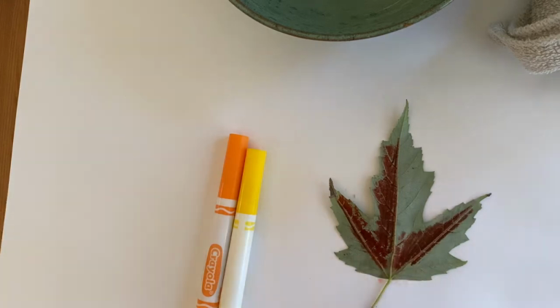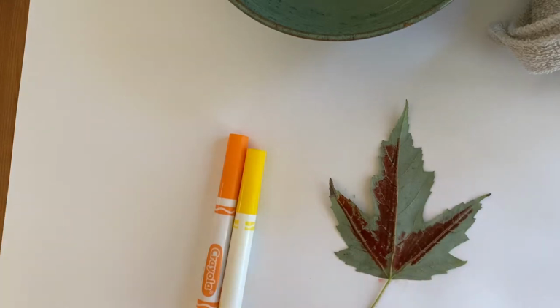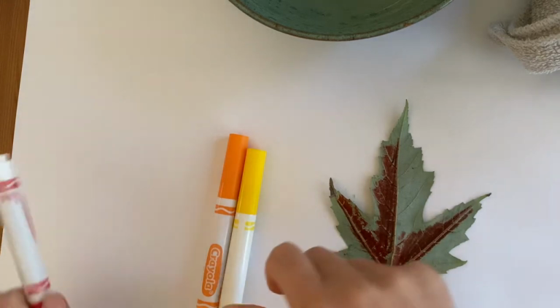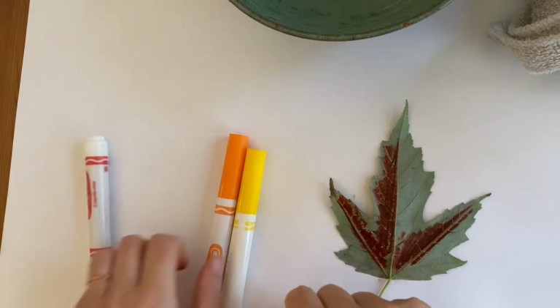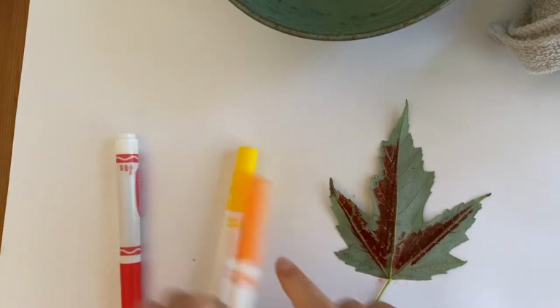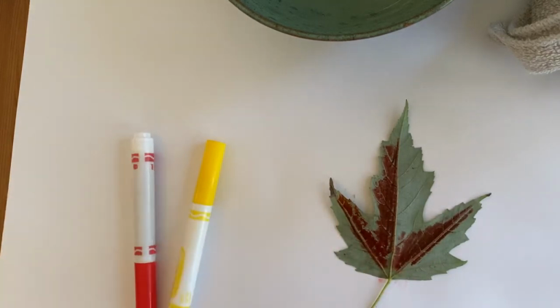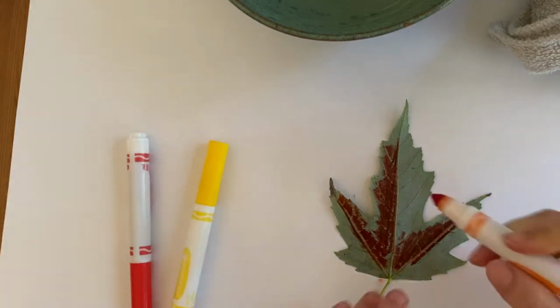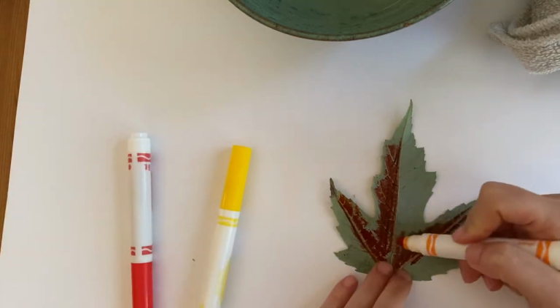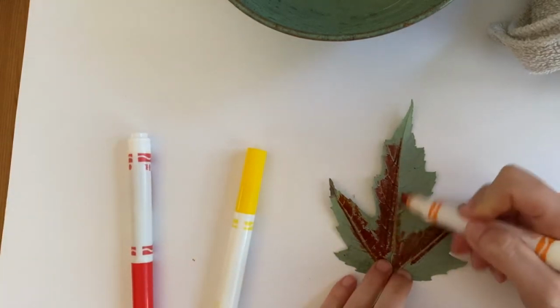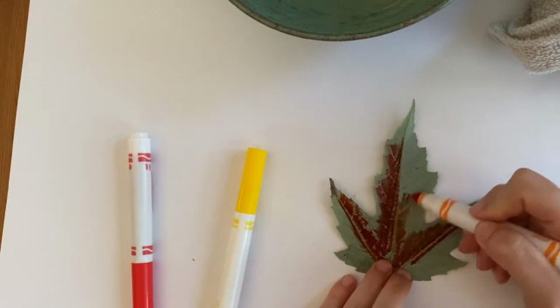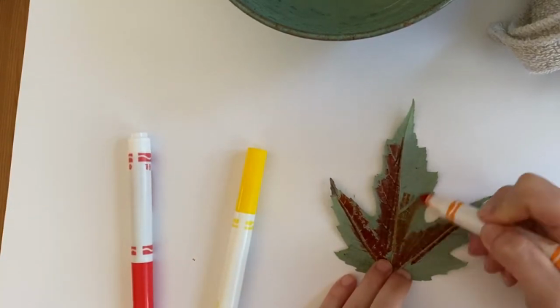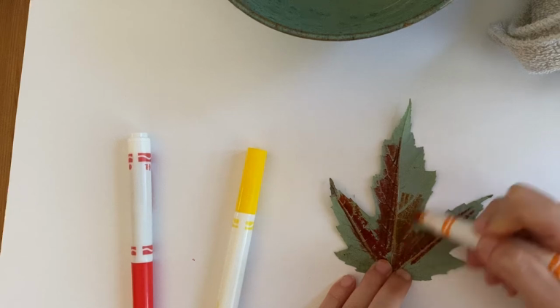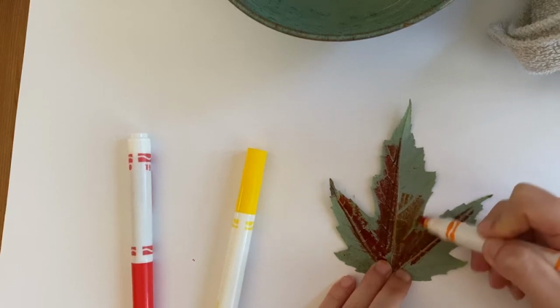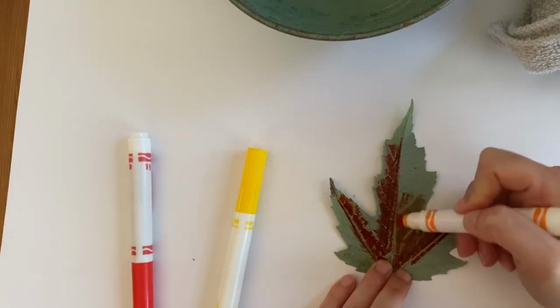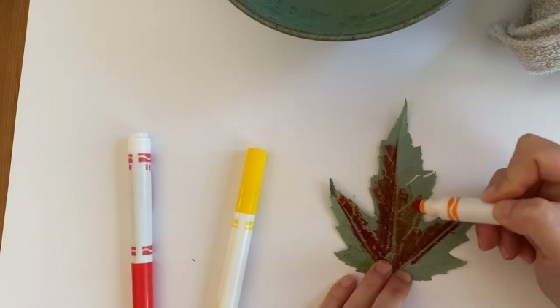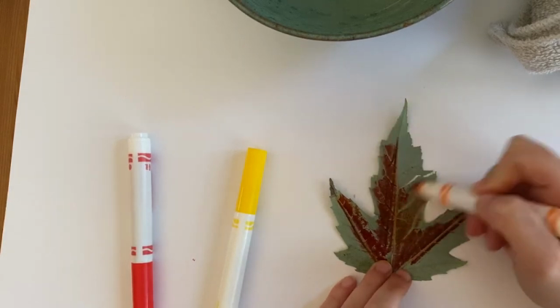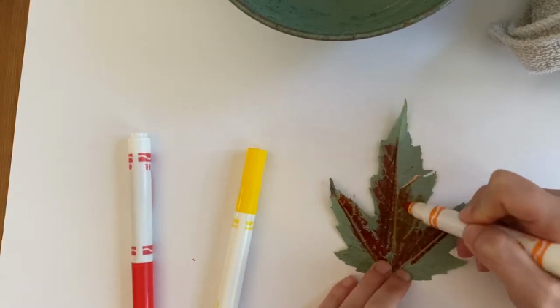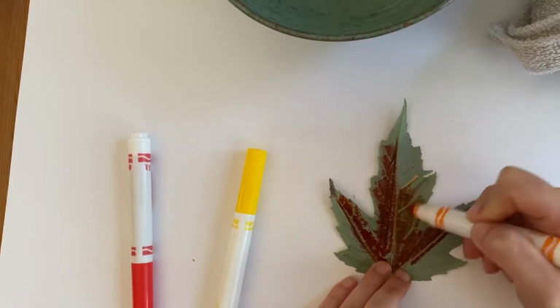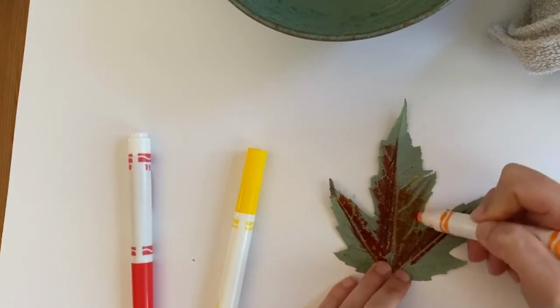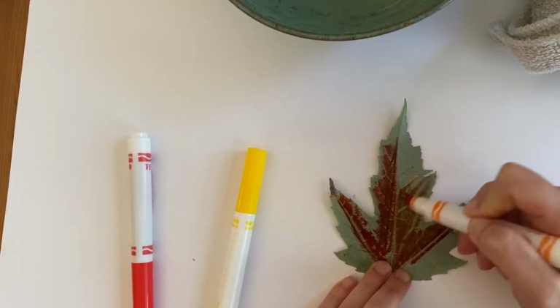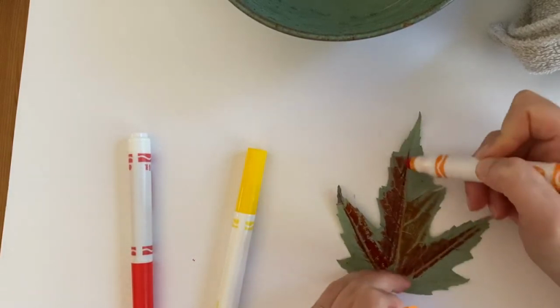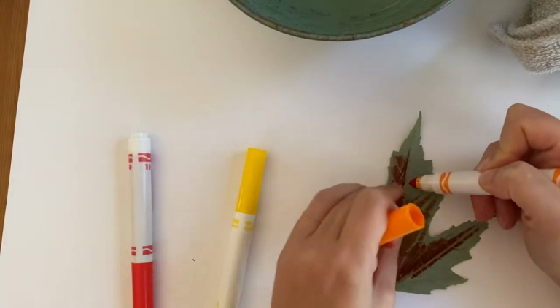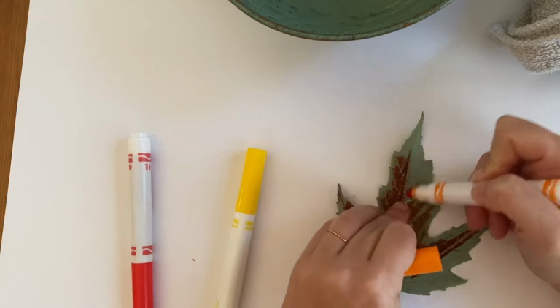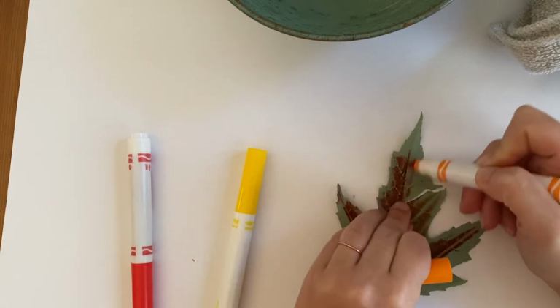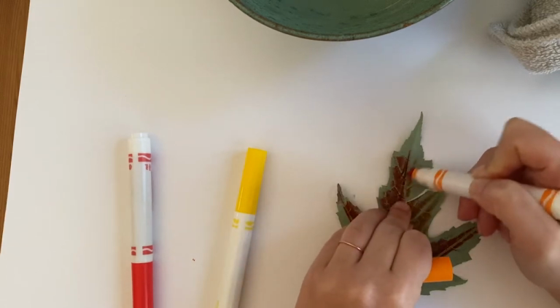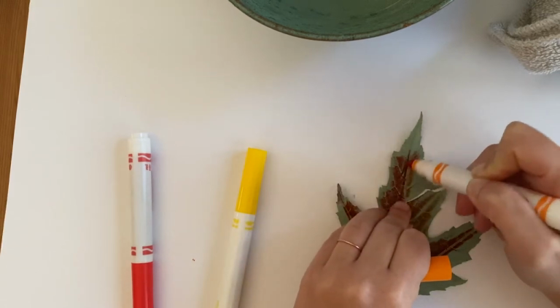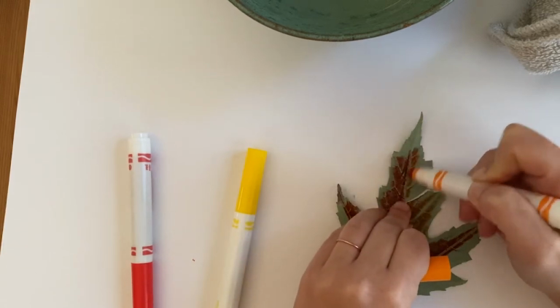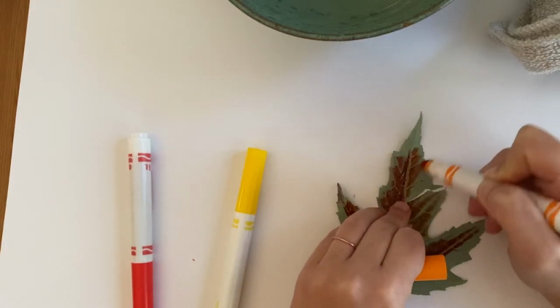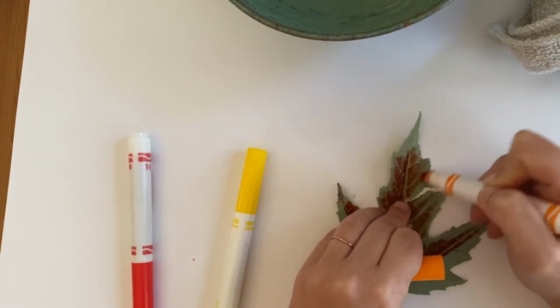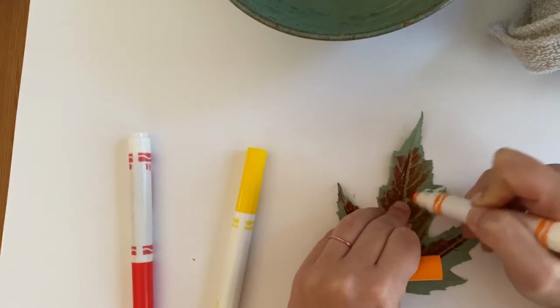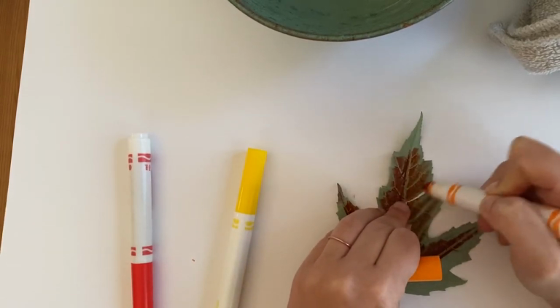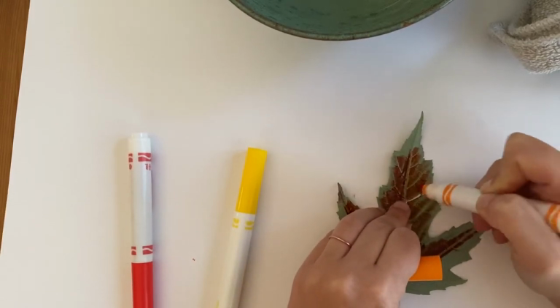Okay, and let's do some orange. Oh no — my leaf ripped! I was coloring too hard. I think that'll be just fine though, so if it happens to you, it is okay.